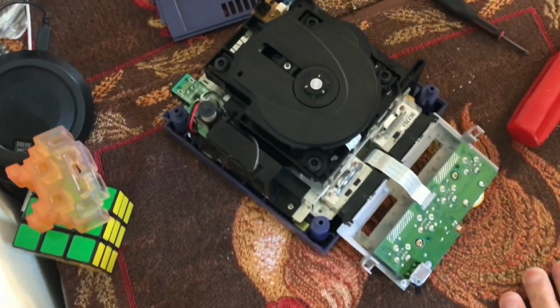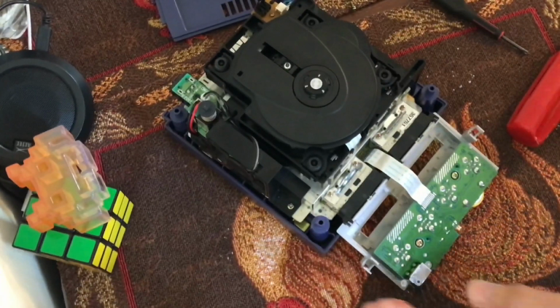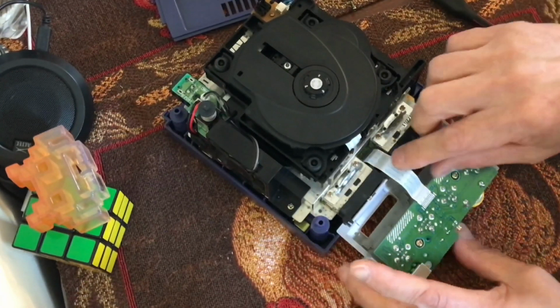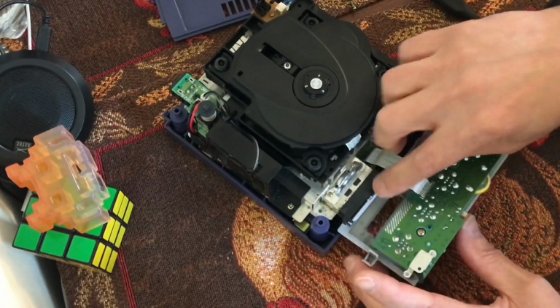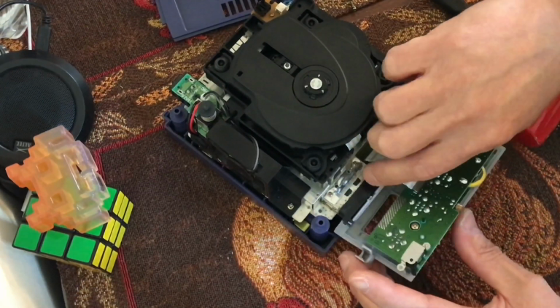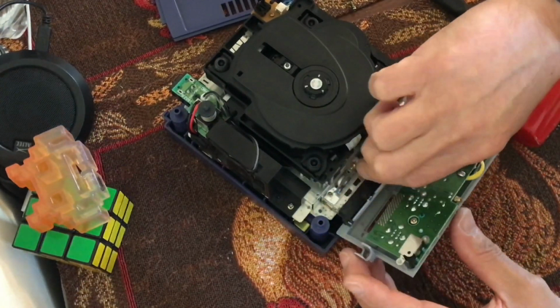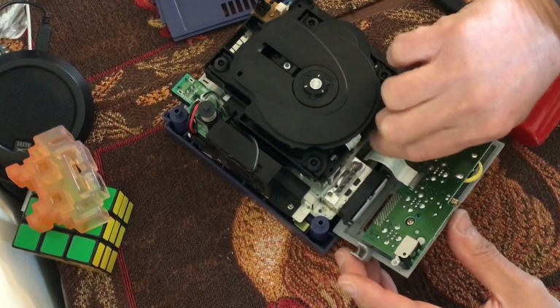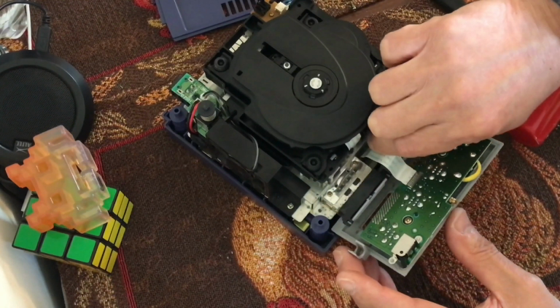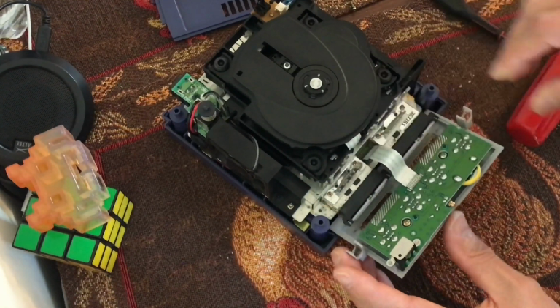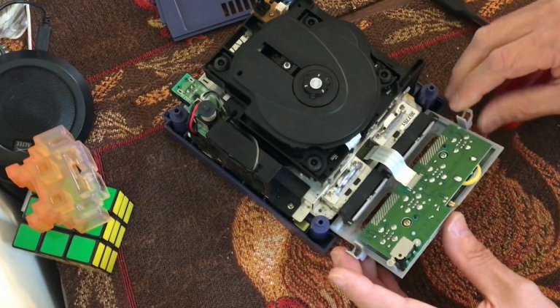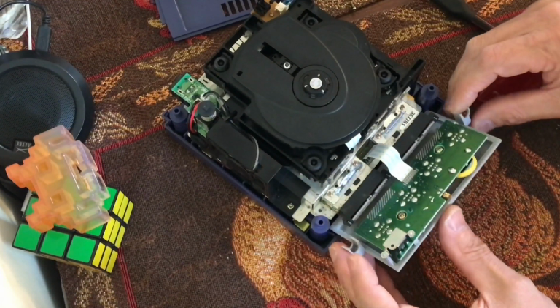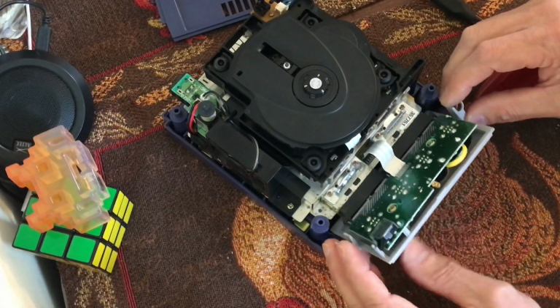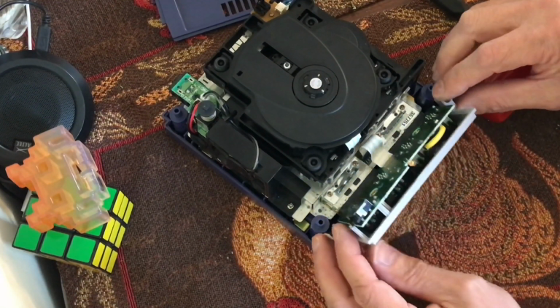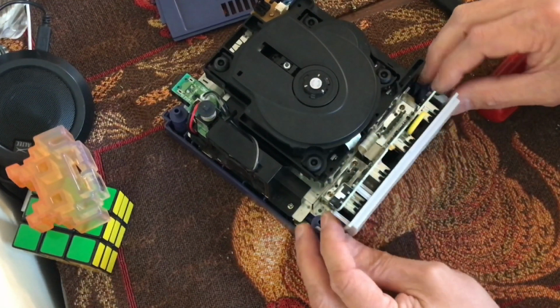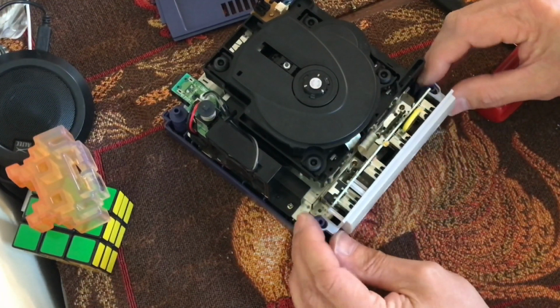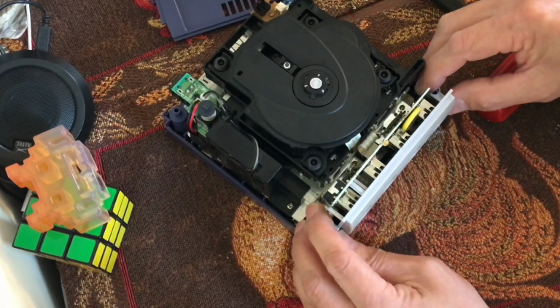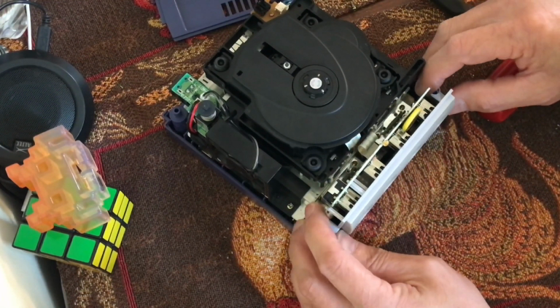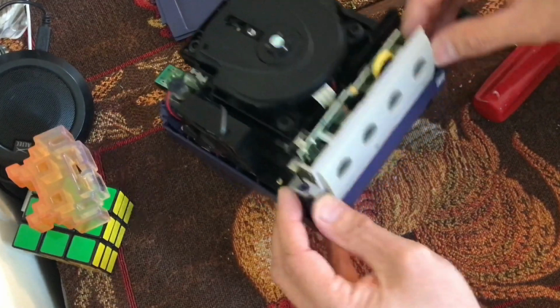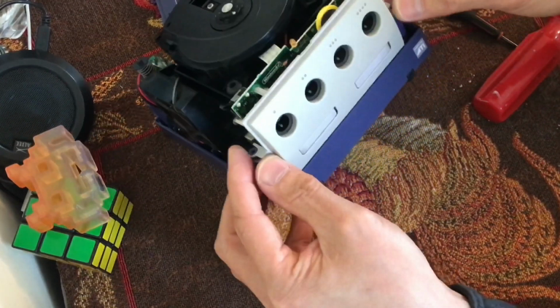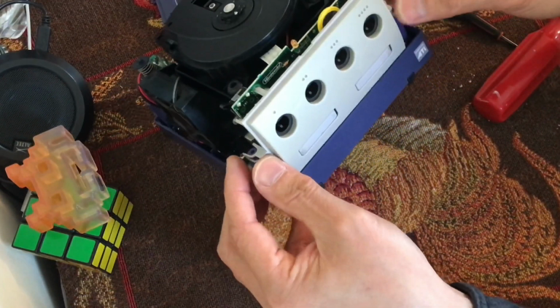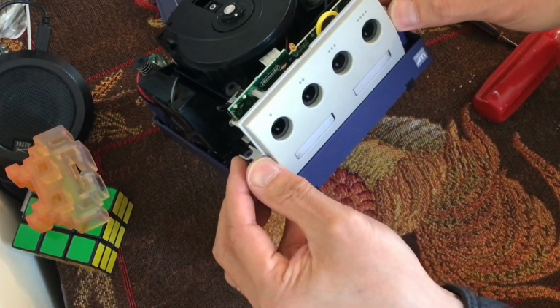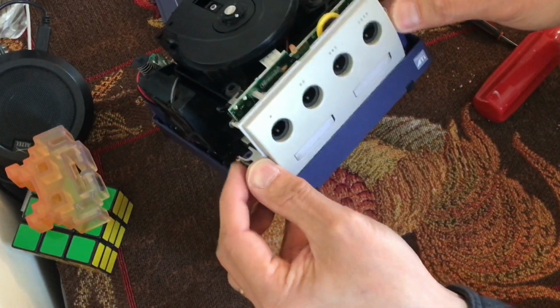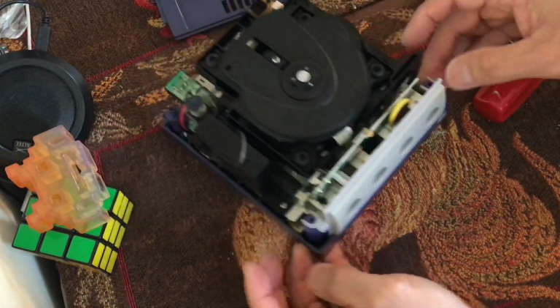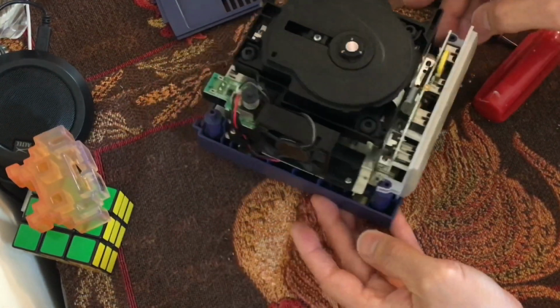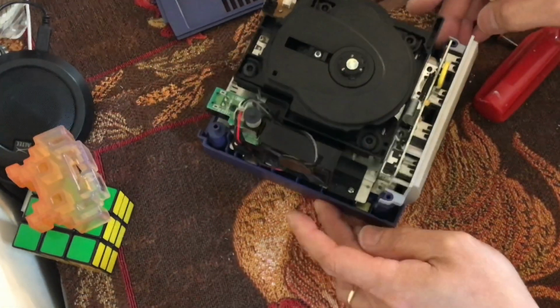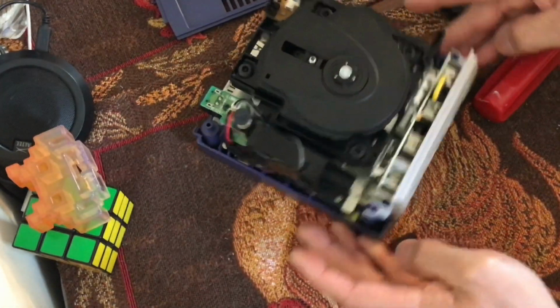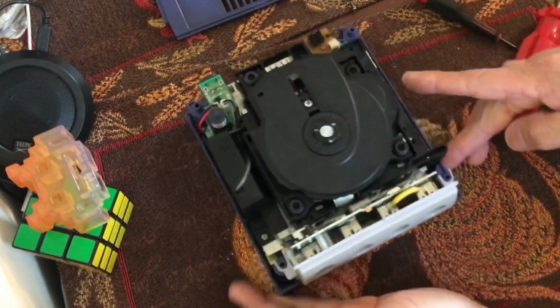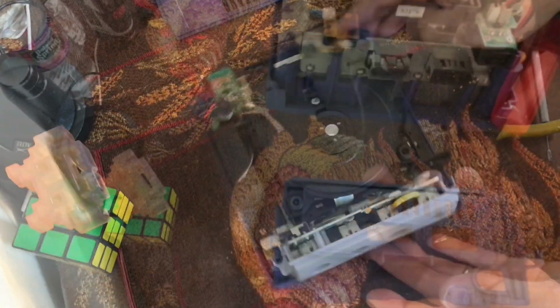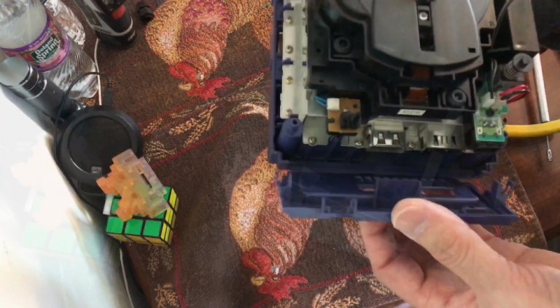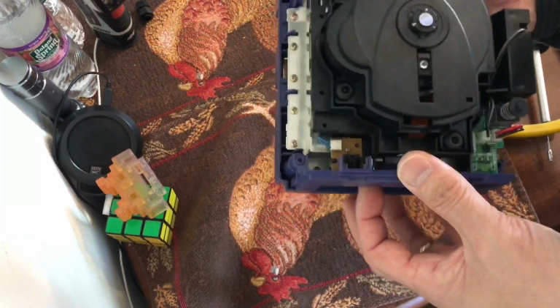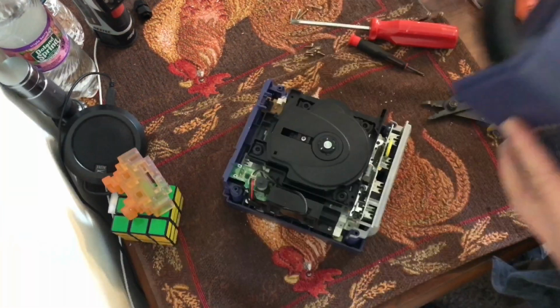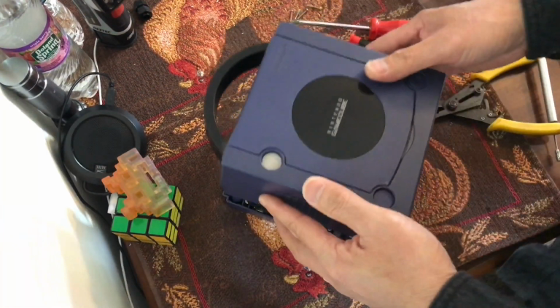Okay, let's snap this back in place. Make sure that's in. We got that. Snap this in place, just like that. Should be good to go. Snap it in place — should be good.